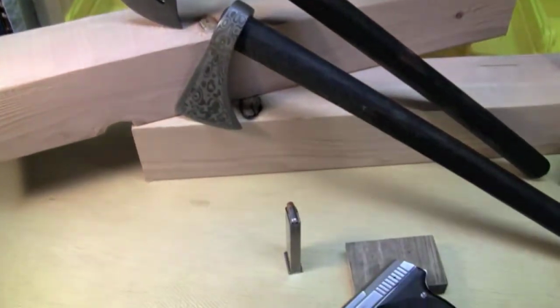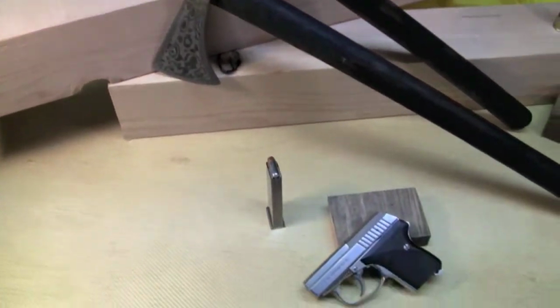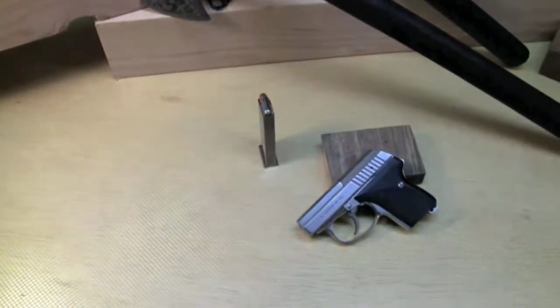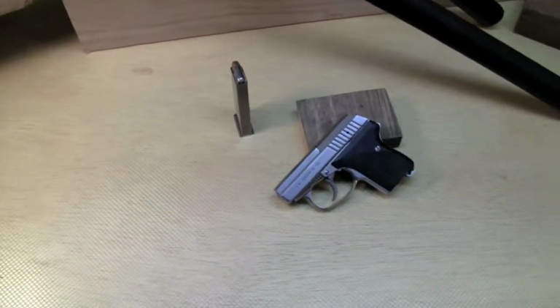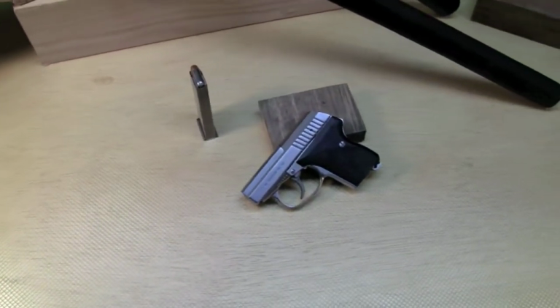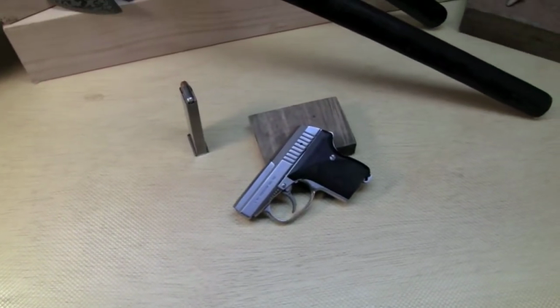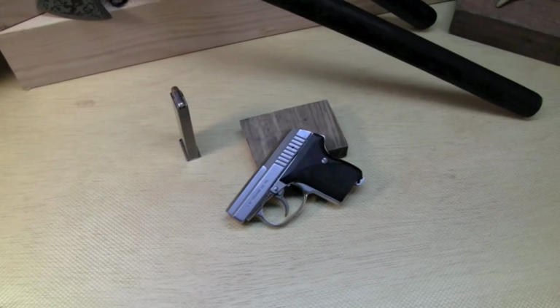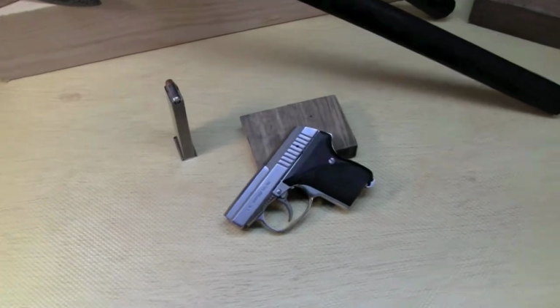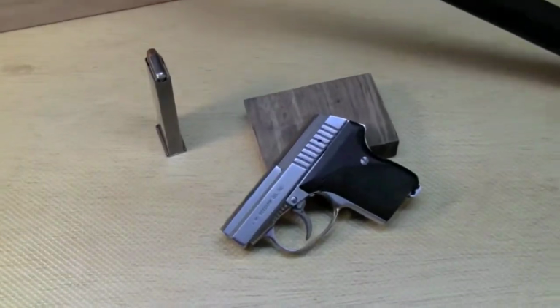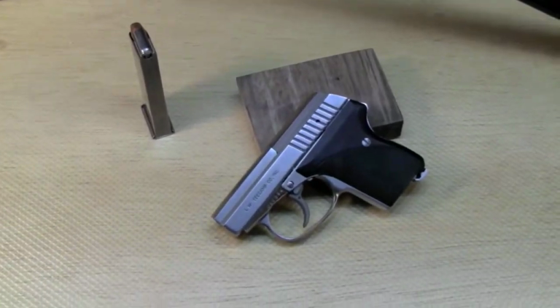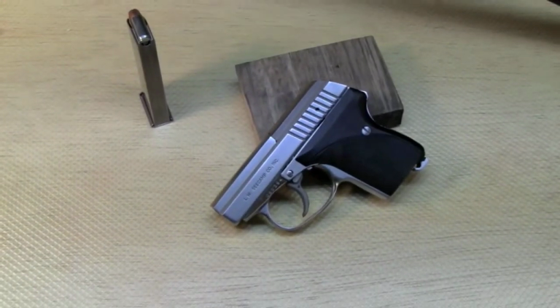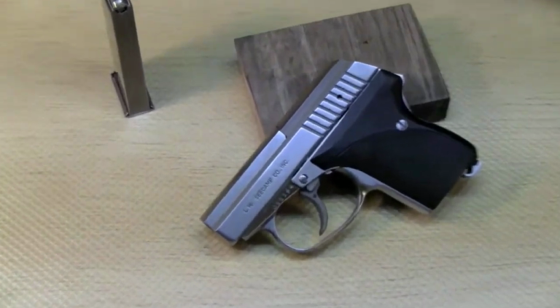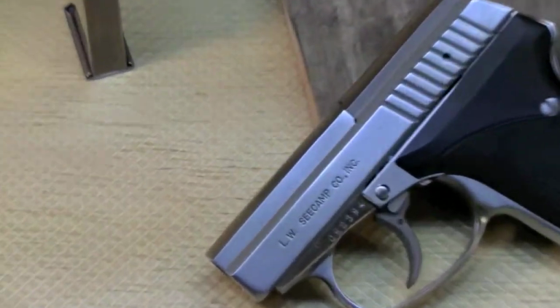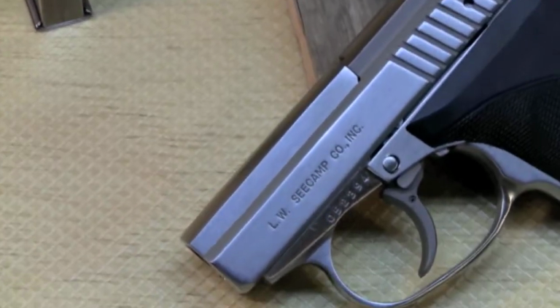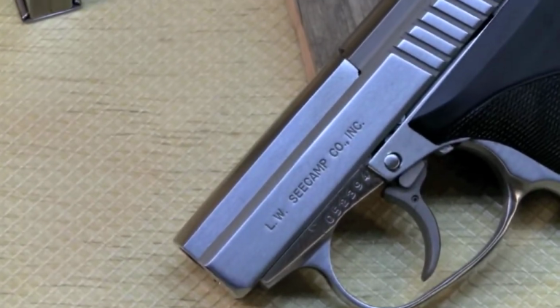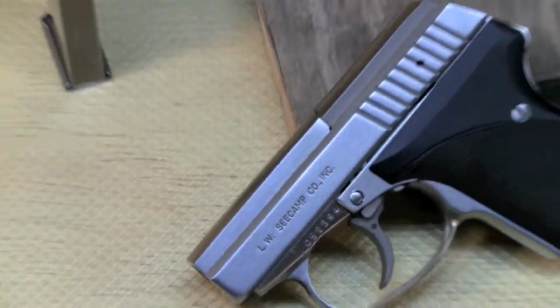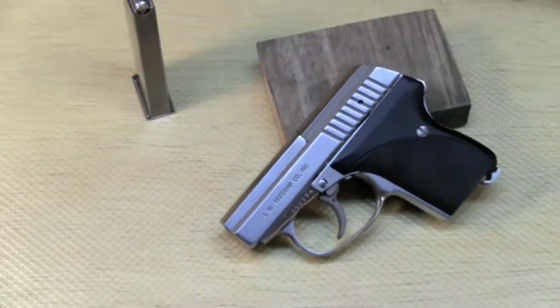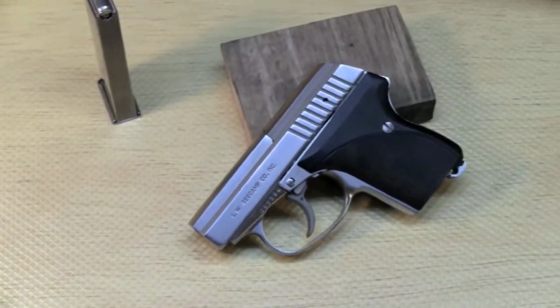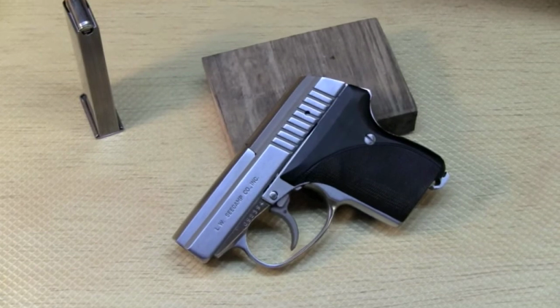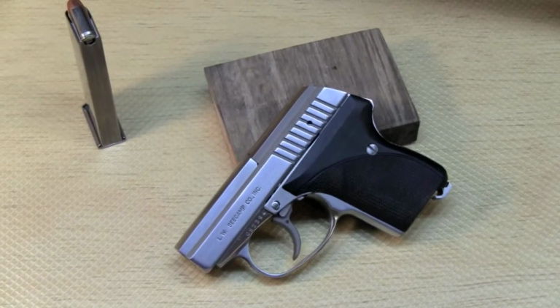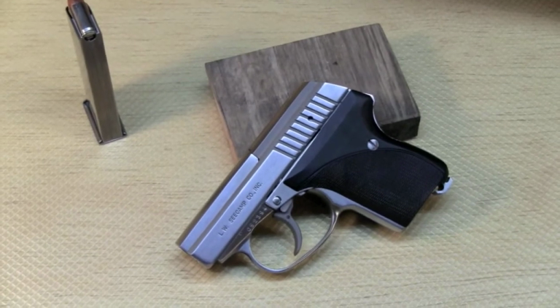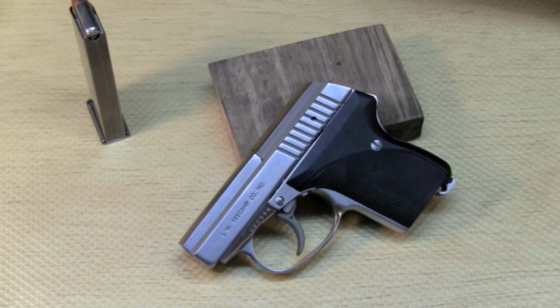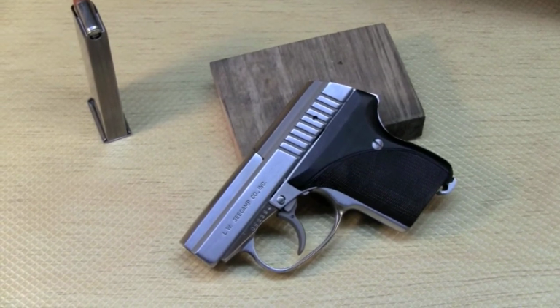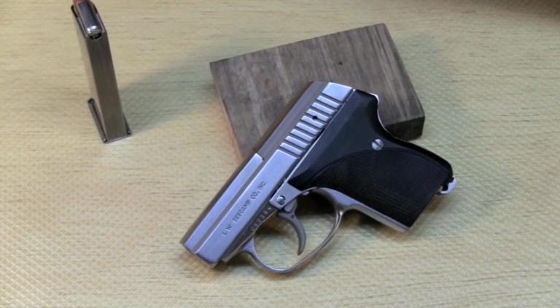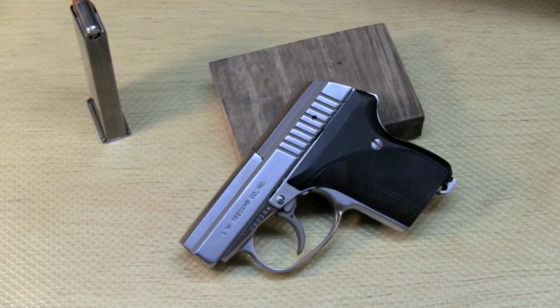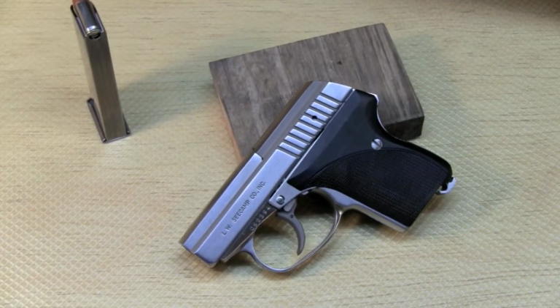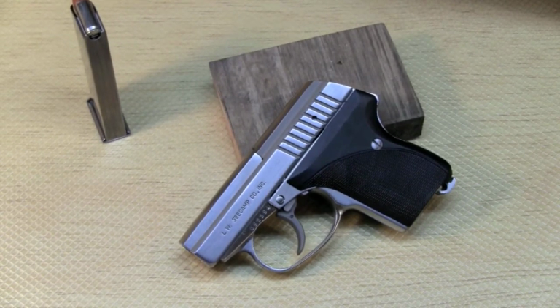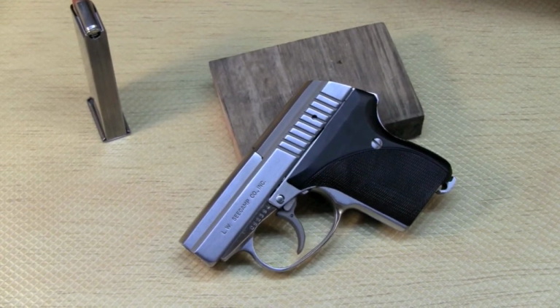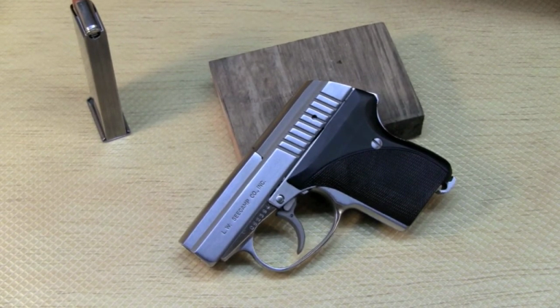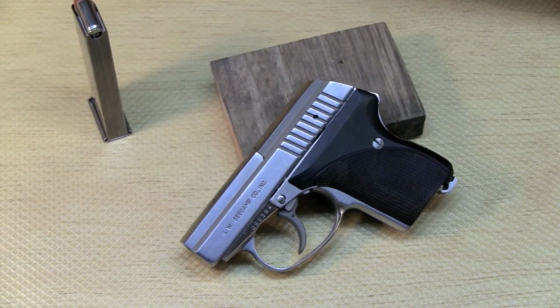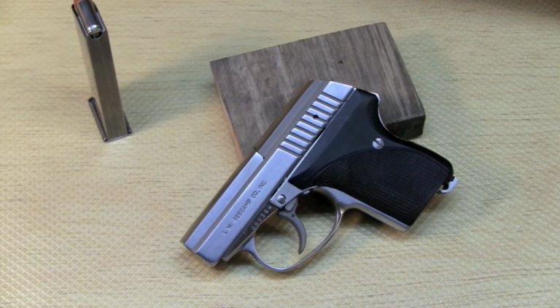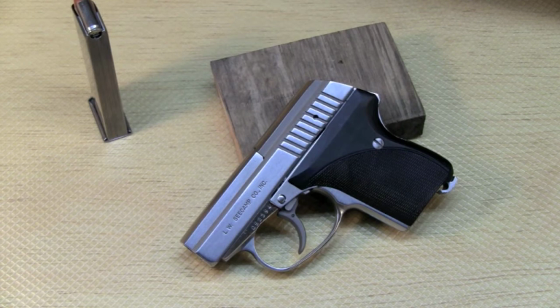And here is a Seacamp LWS-32, a pocket pistol. Really reliable. It's a .32 caliber, tiny mouse gun.